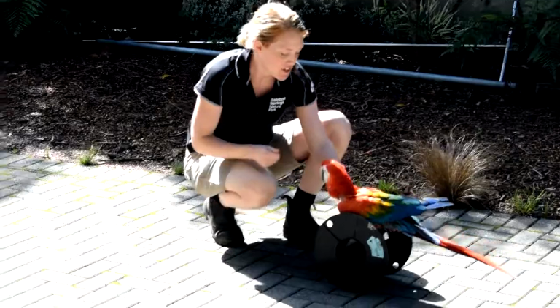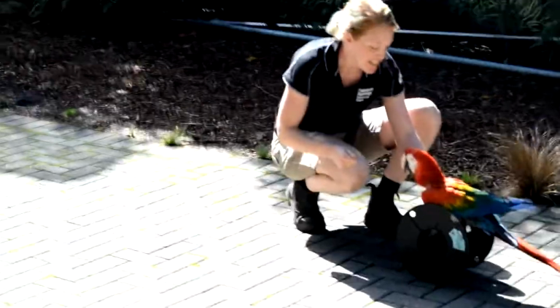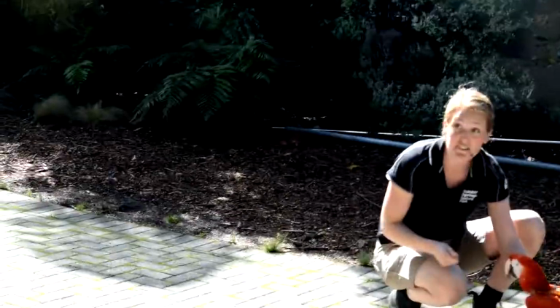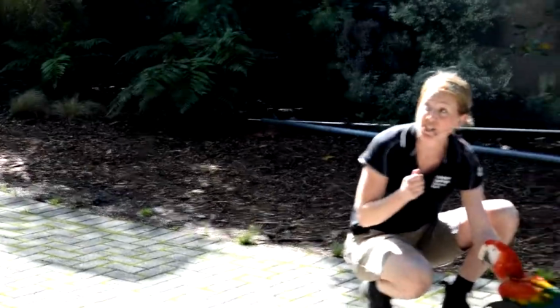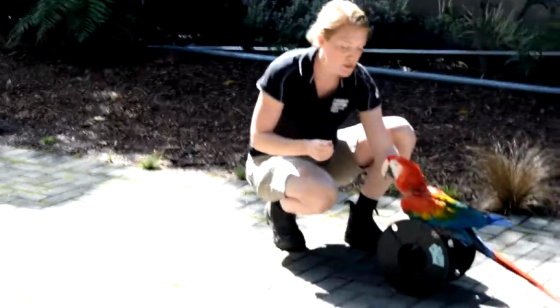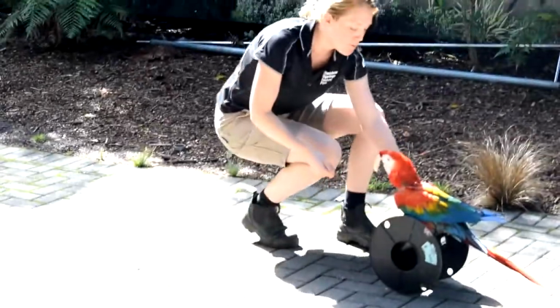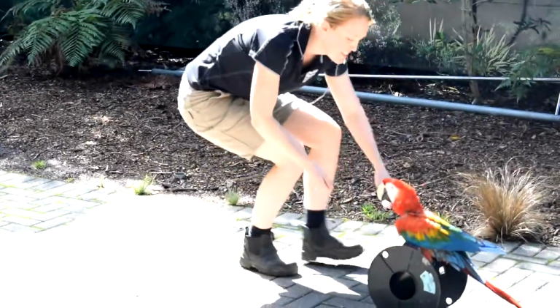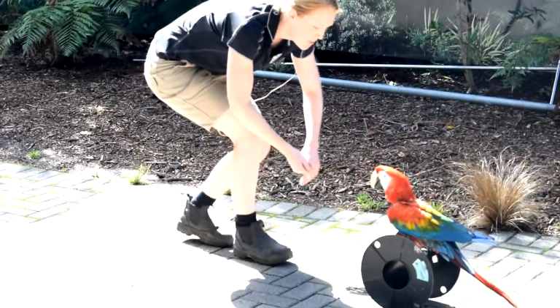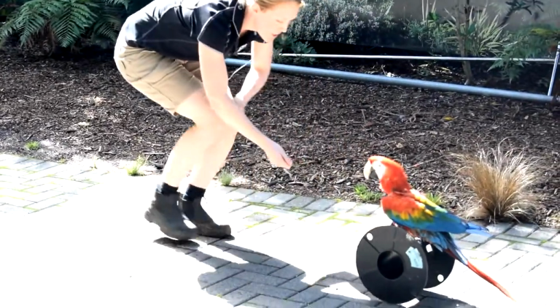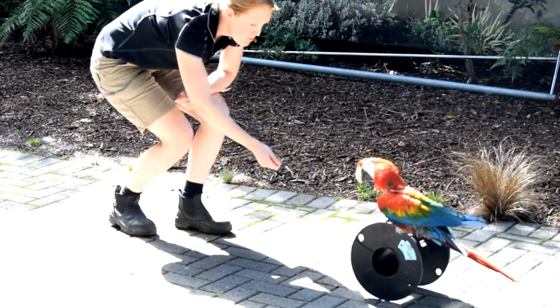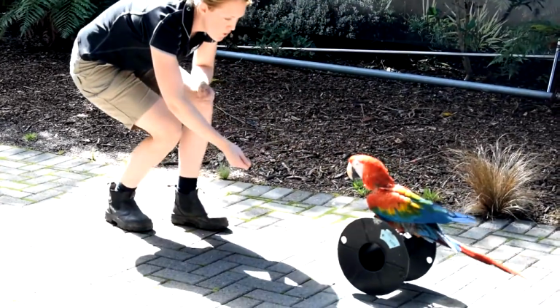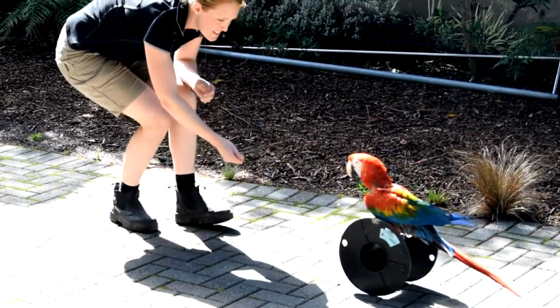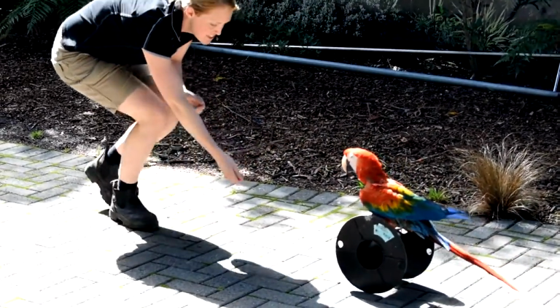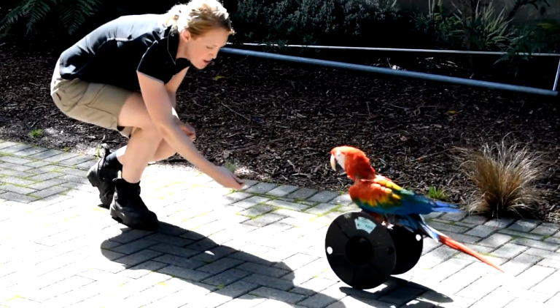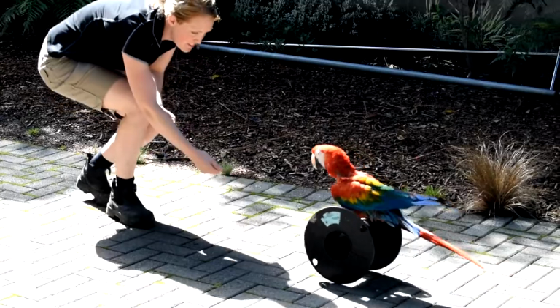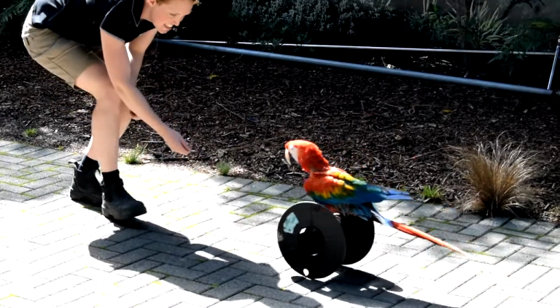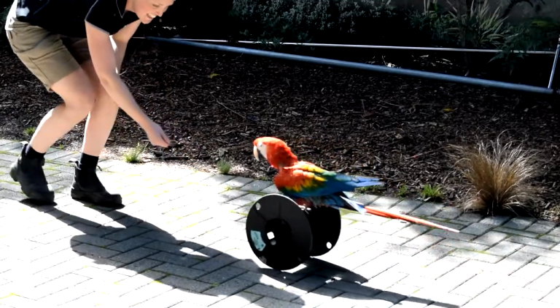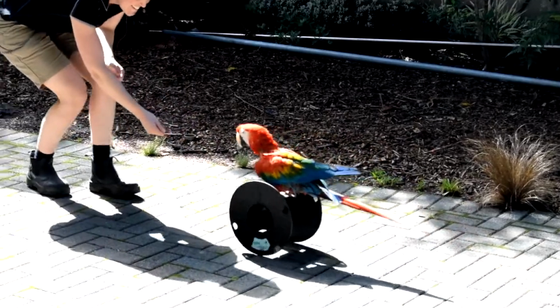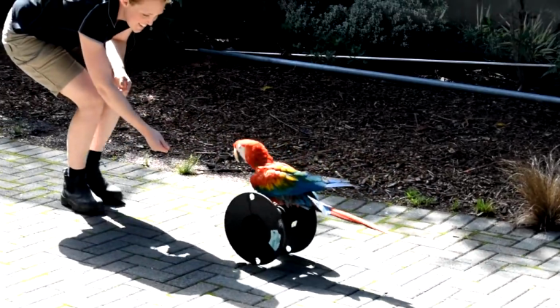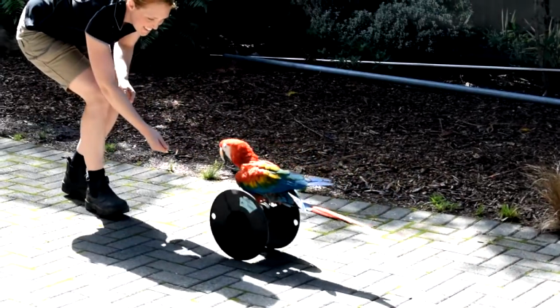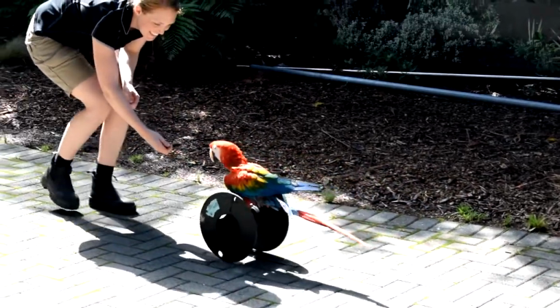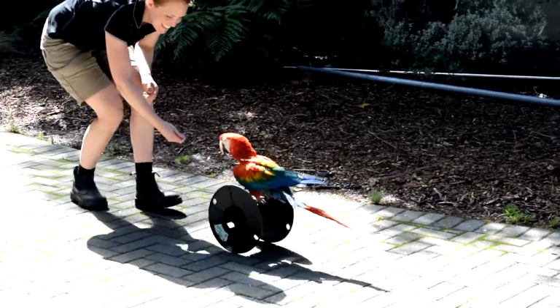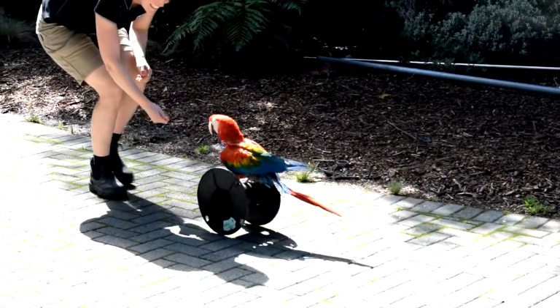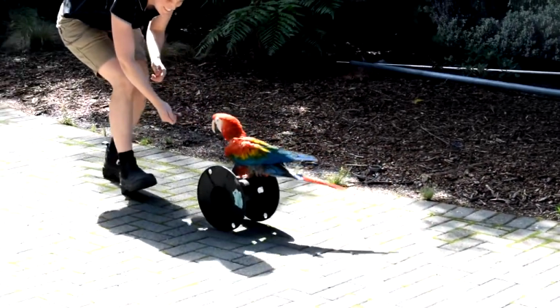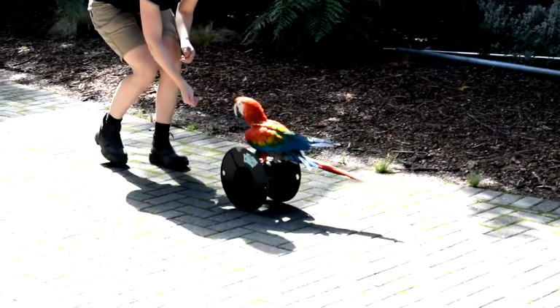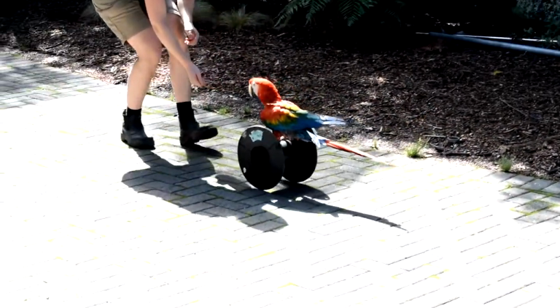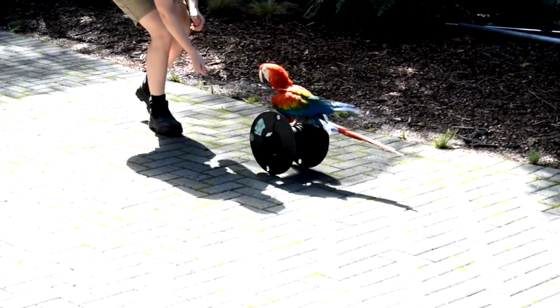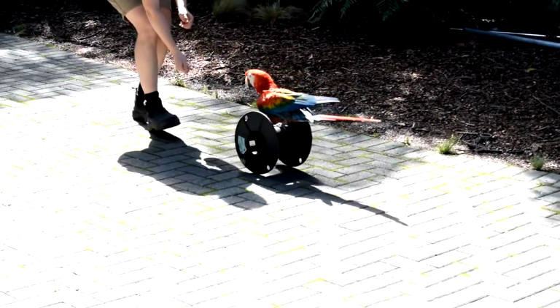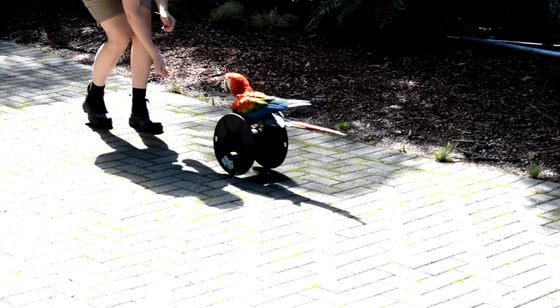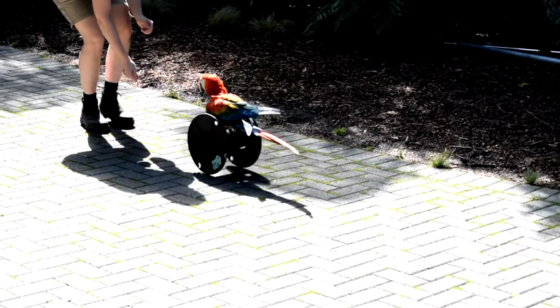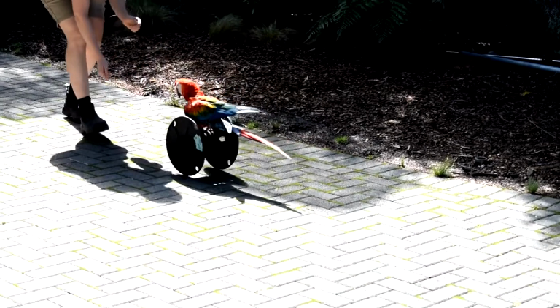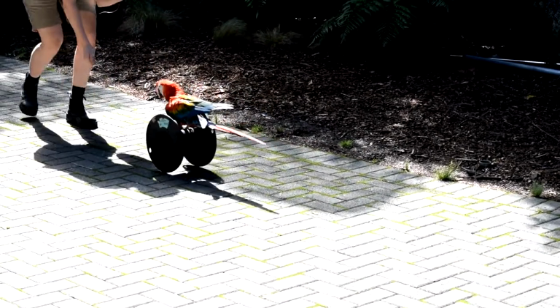So, he's going to have to actually push backwards in order to move forwards. Come on Rufus, here we go. Very cool, isn't it? Keep going, keep going.